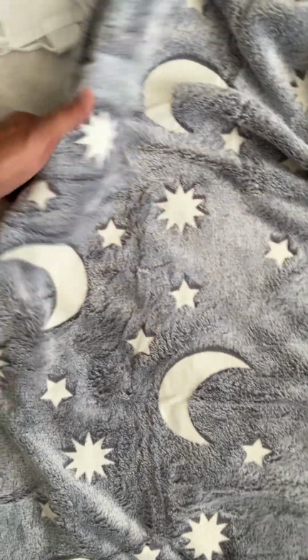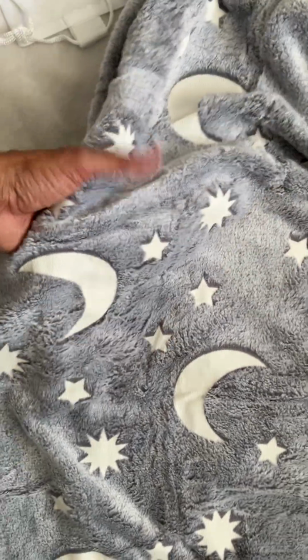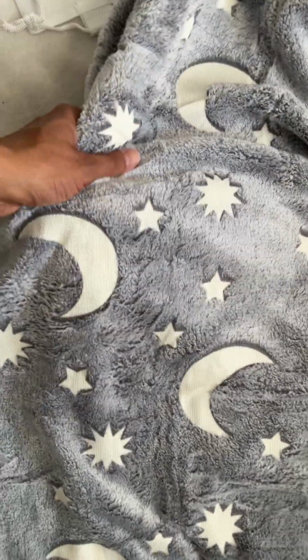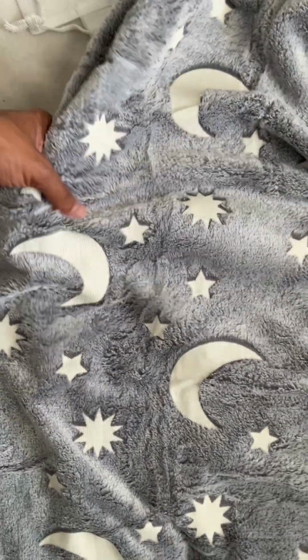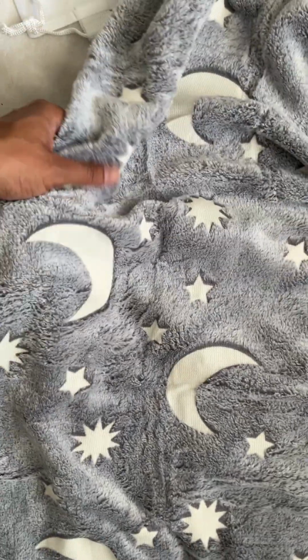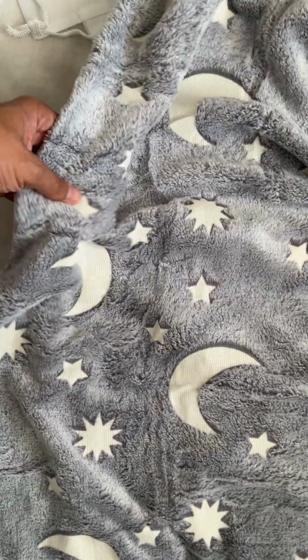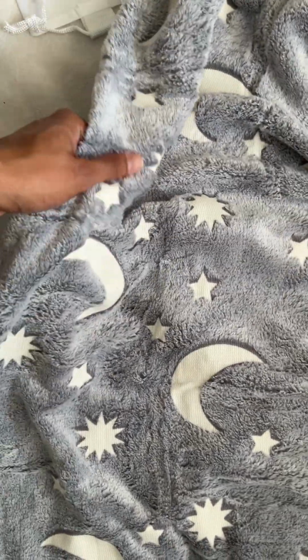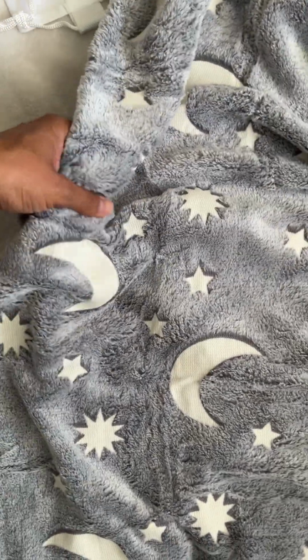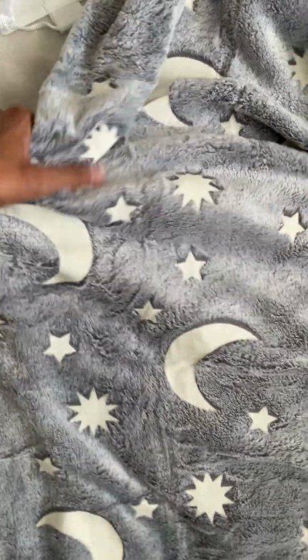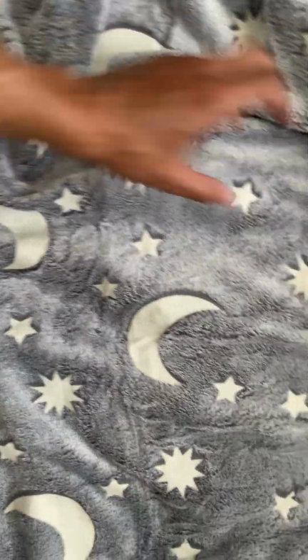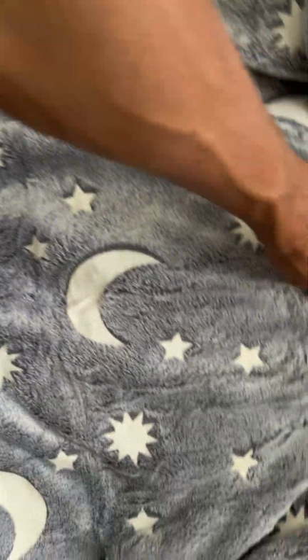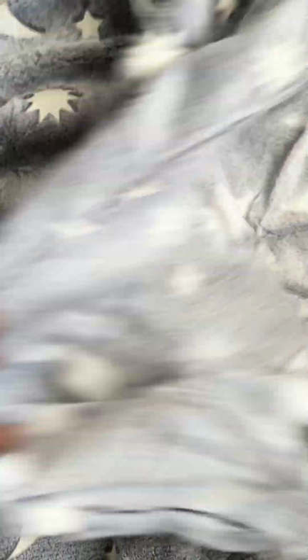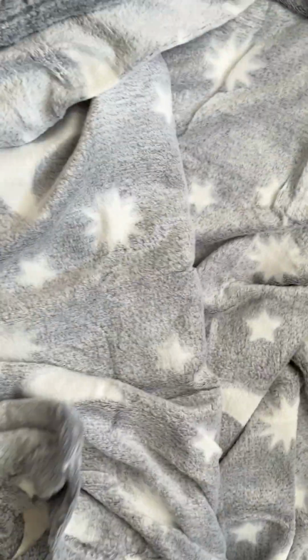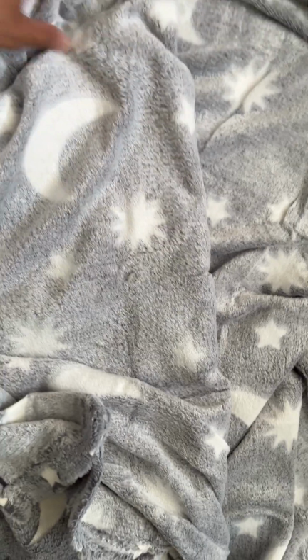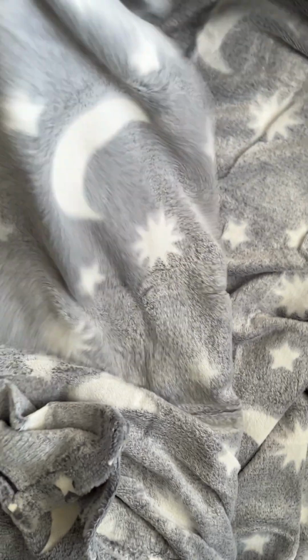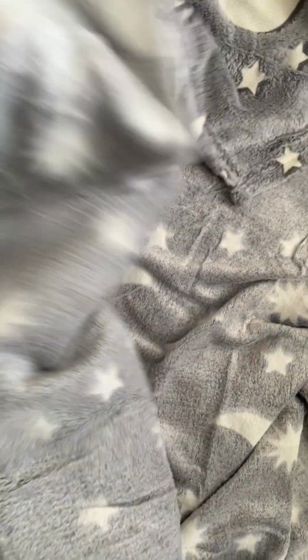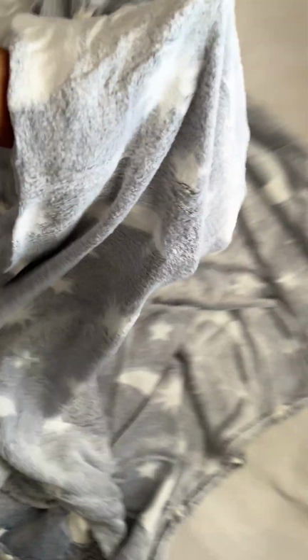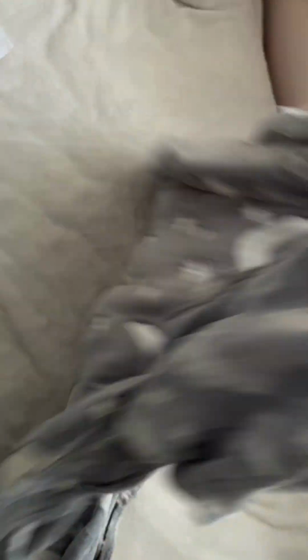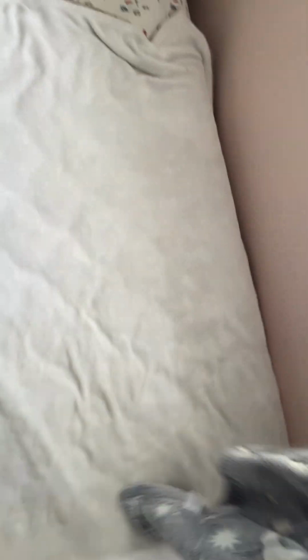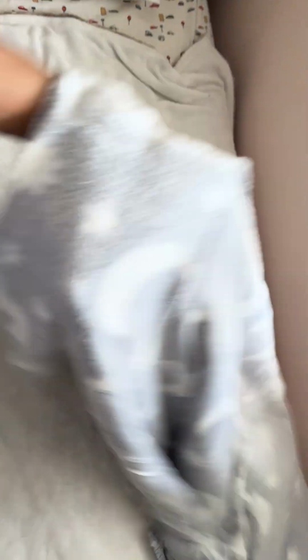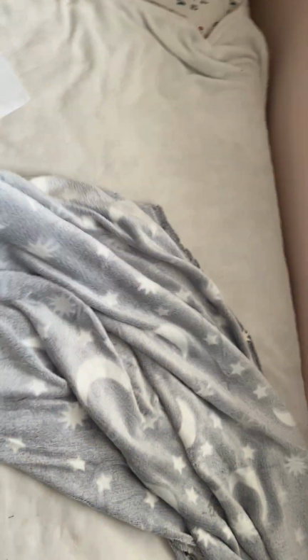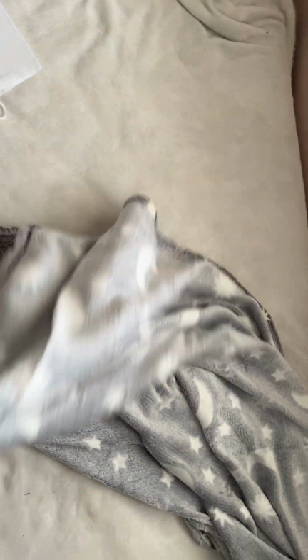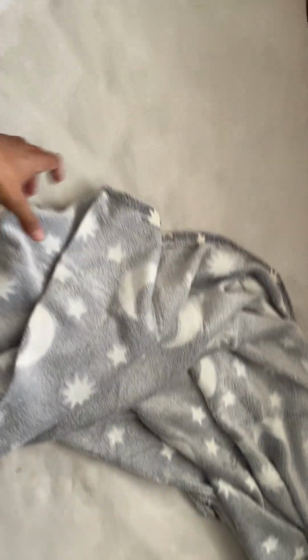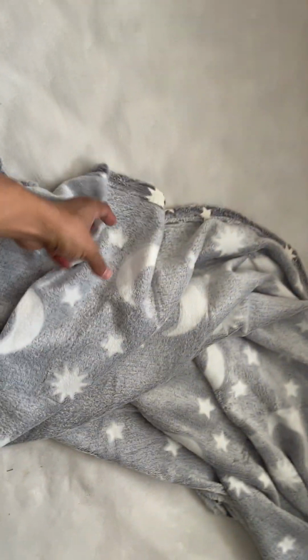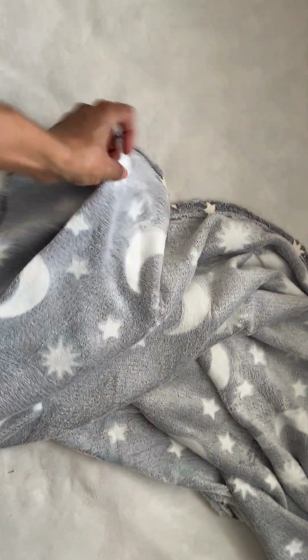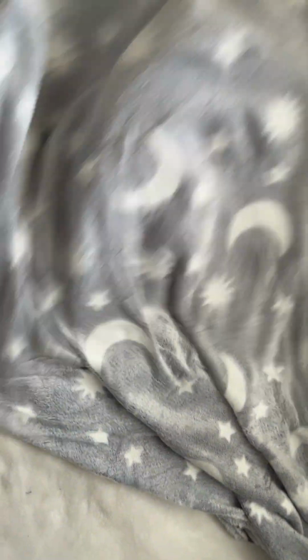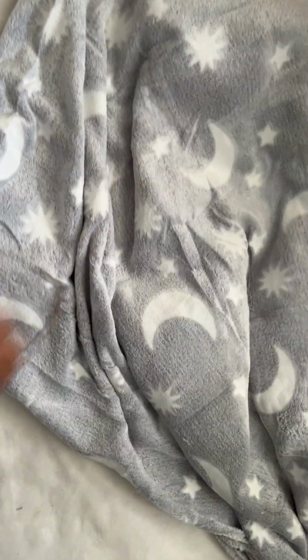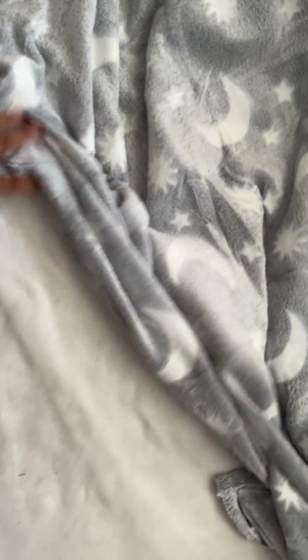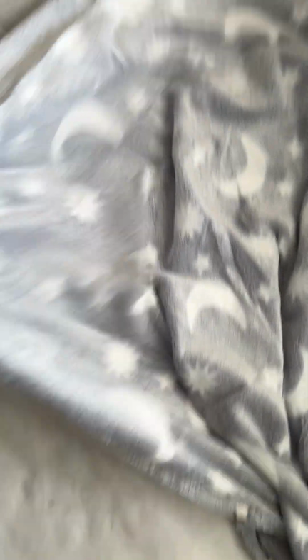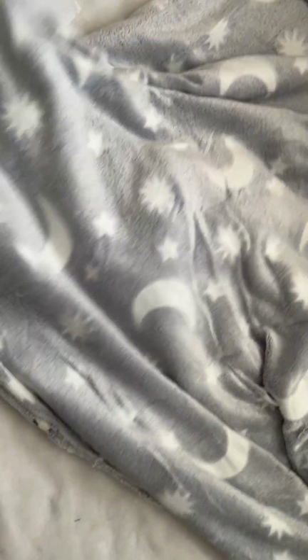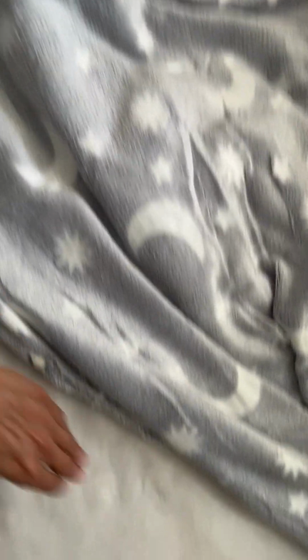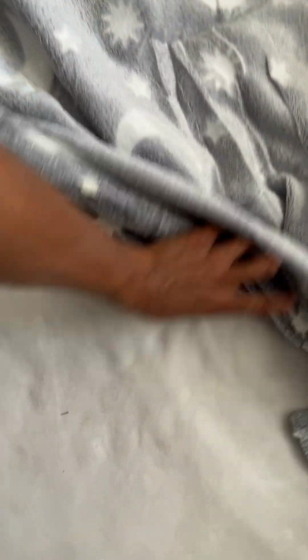It's very comfortable. The fabric is very nice and soft. You can see this is what it looks like on the other side — let me zoom out and pan out a little bit so you can see how wide it is, how big it is.